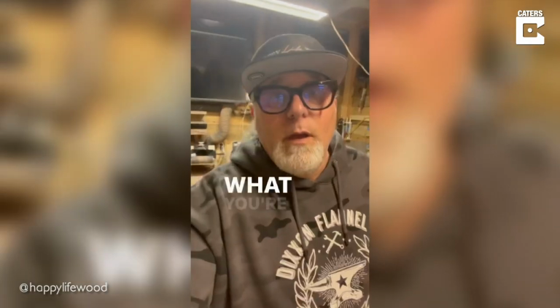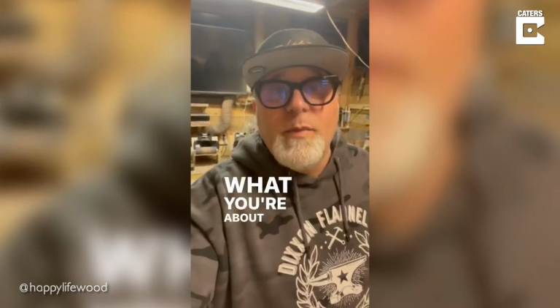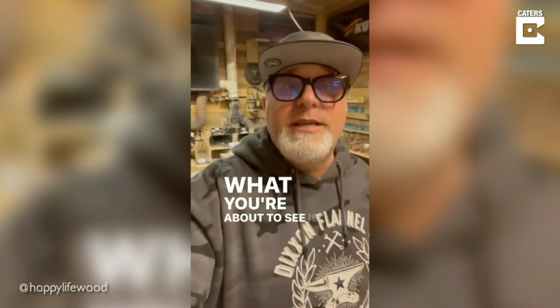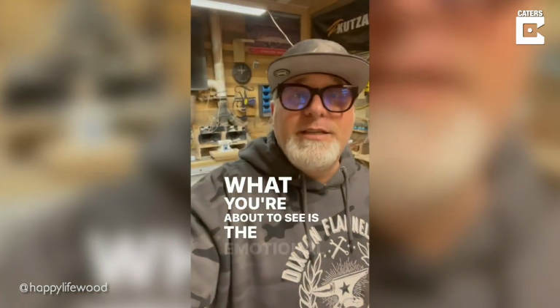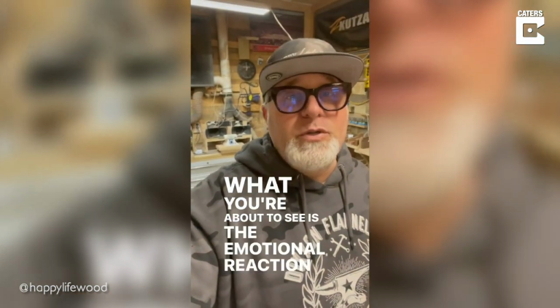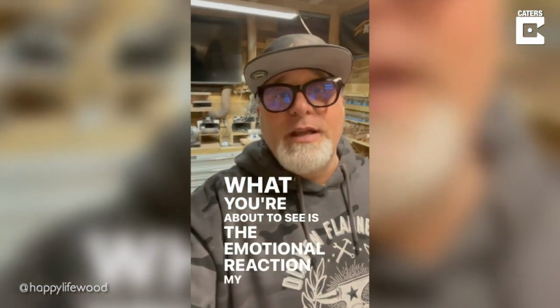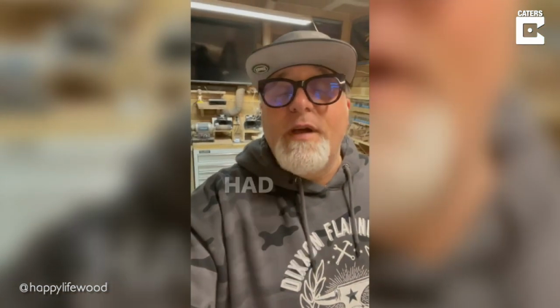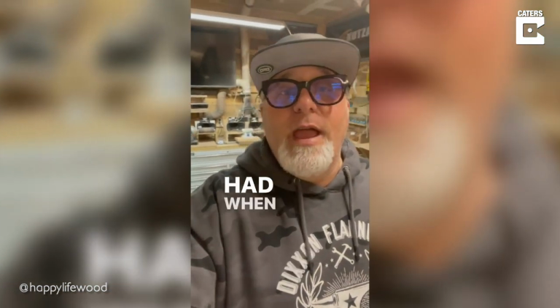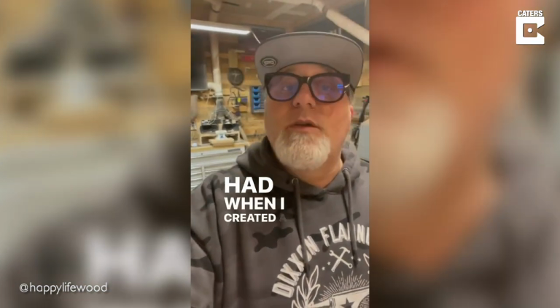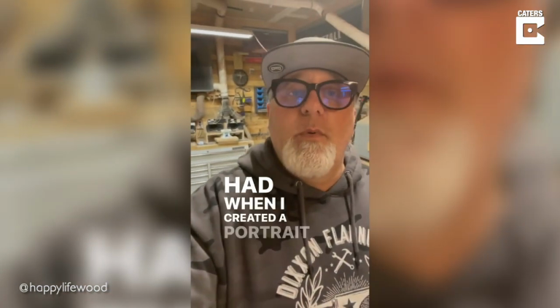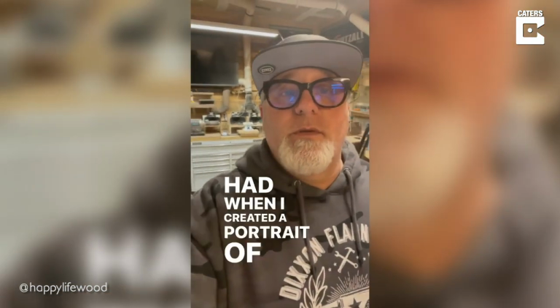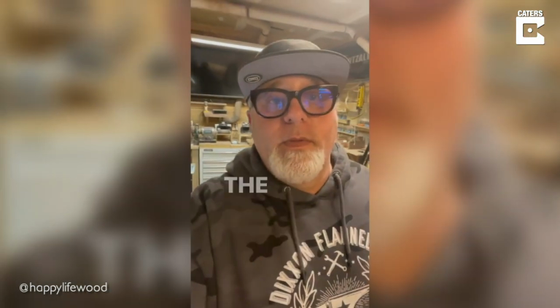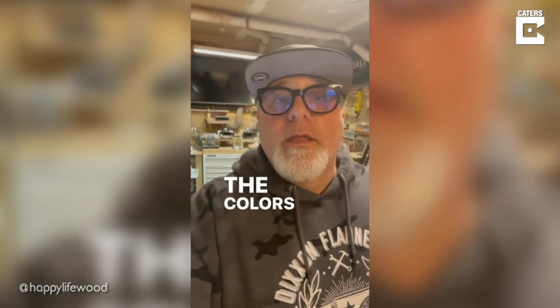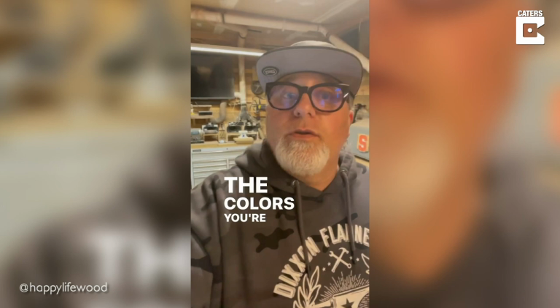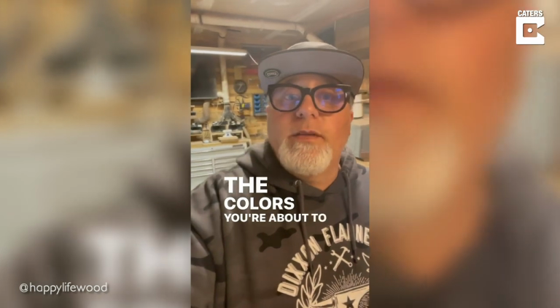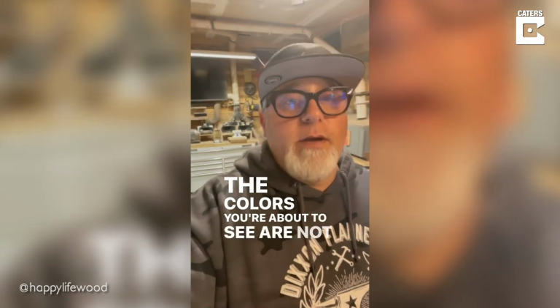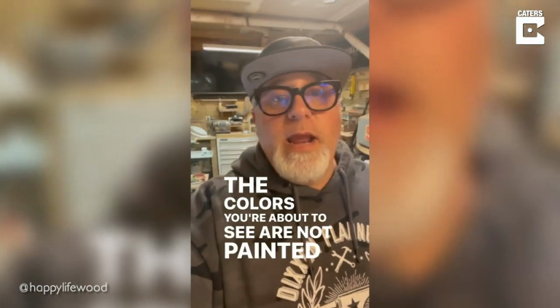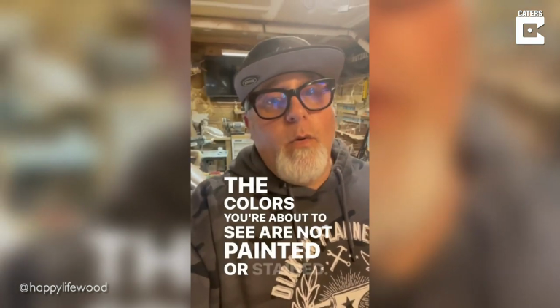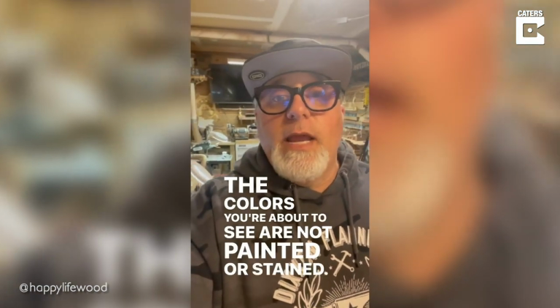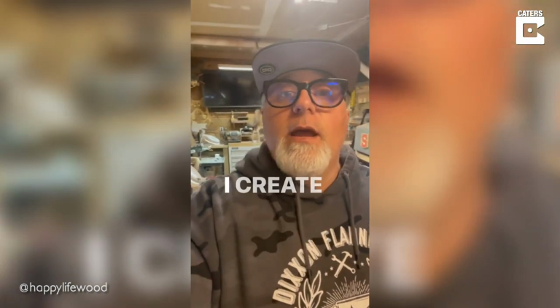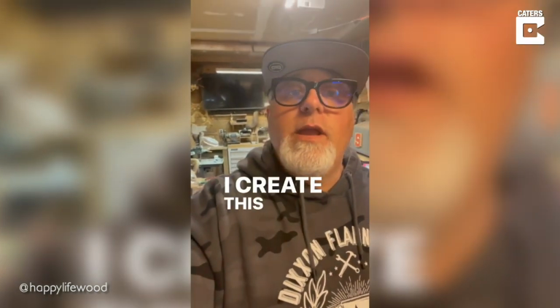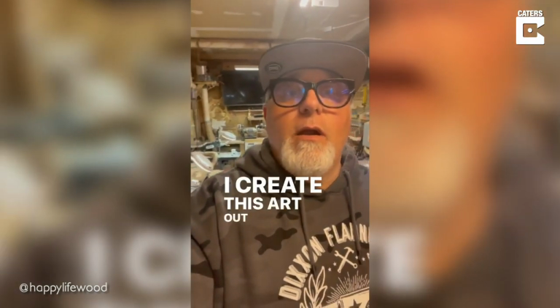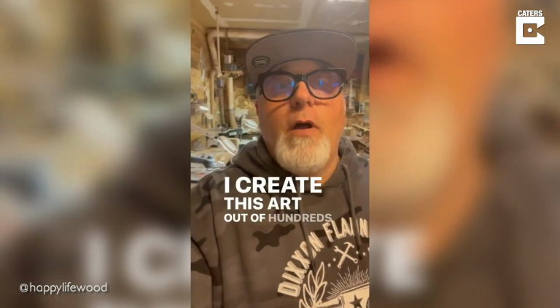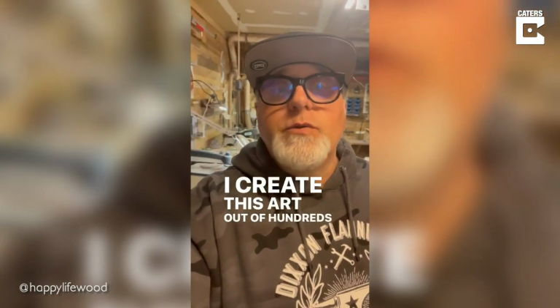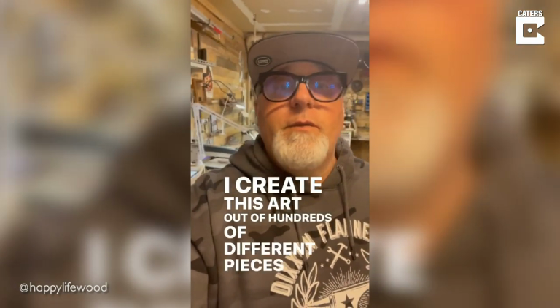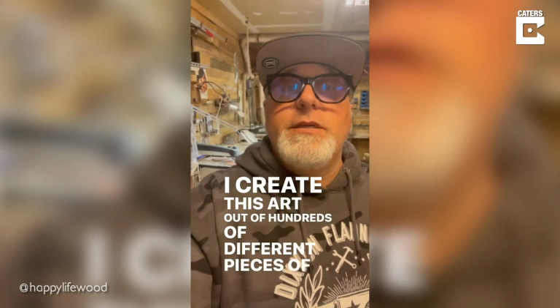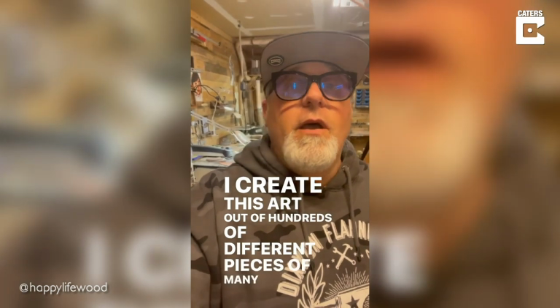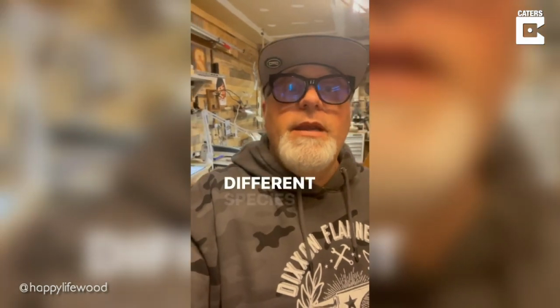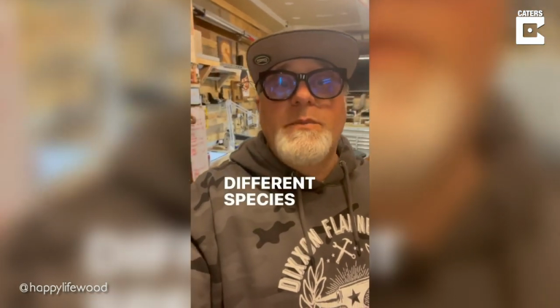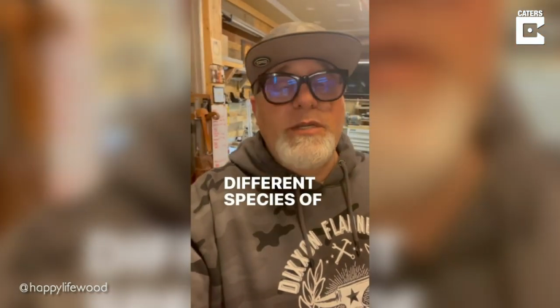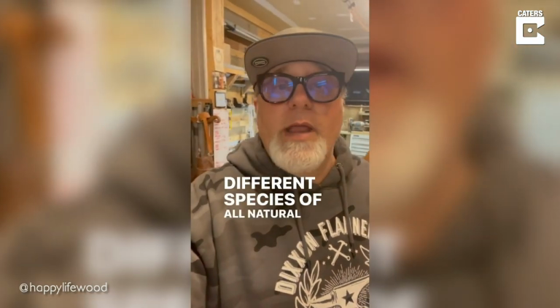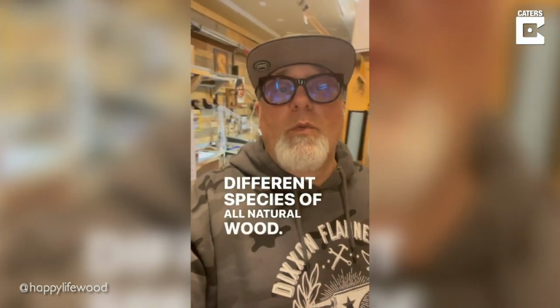What you're about to see is the emotional reaction my father had when I created a portrait of him. The colors you're about to see are not painted or stained. I create this art out of hundreds of different pieces of many different species of all-natural wood.